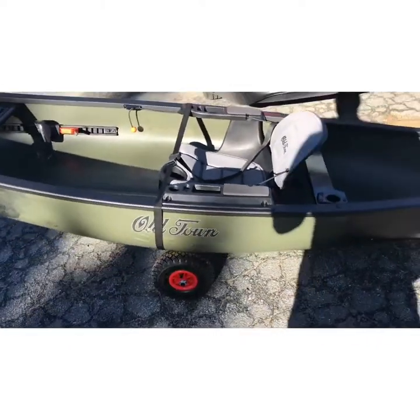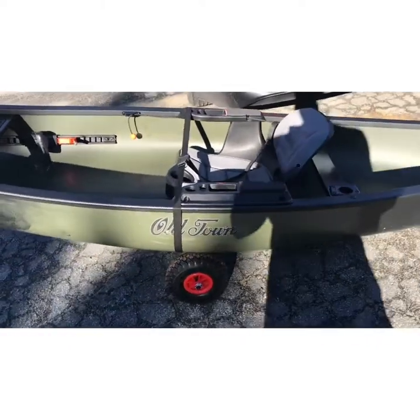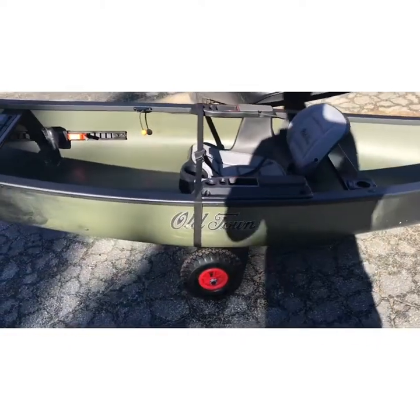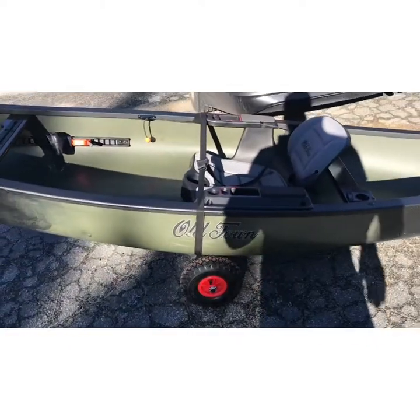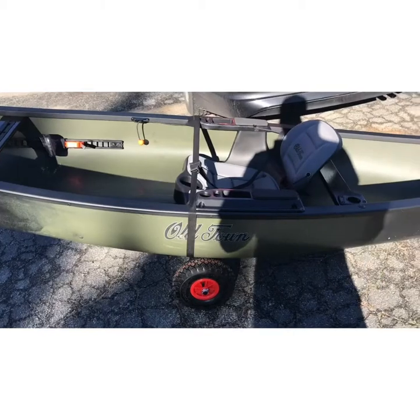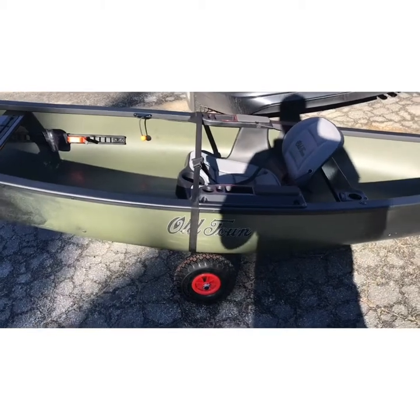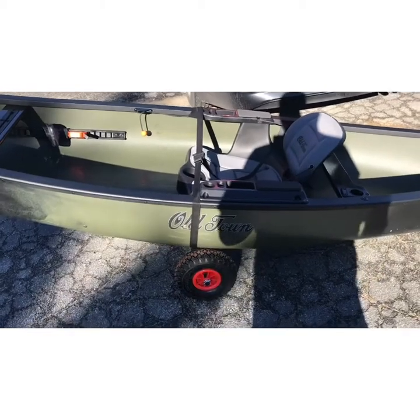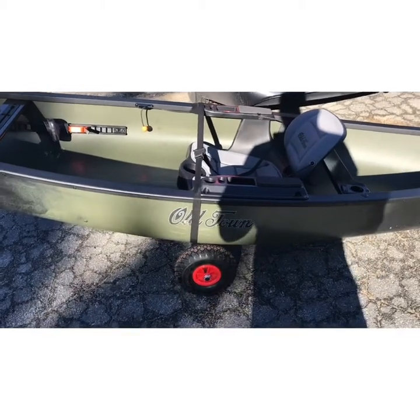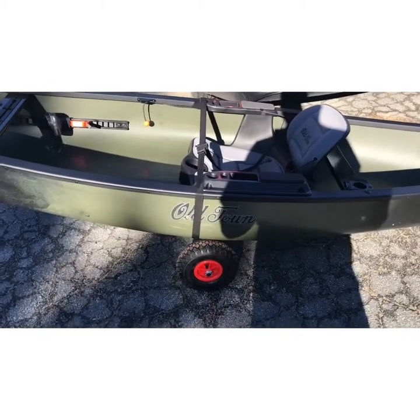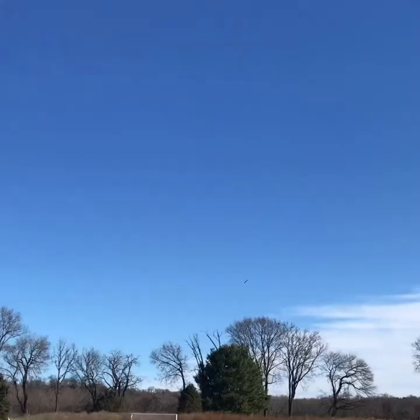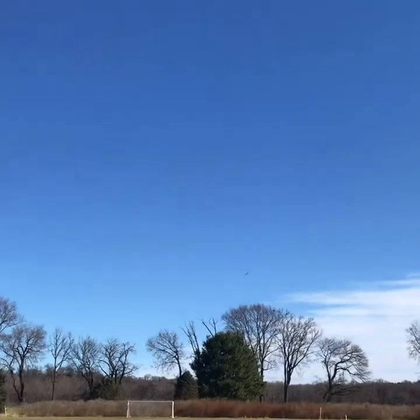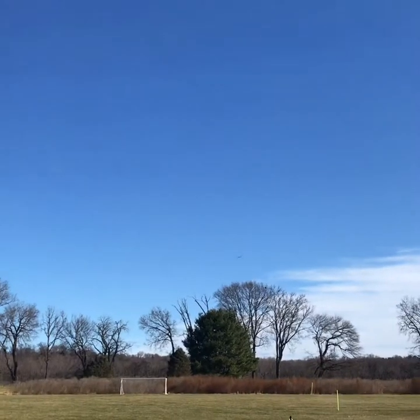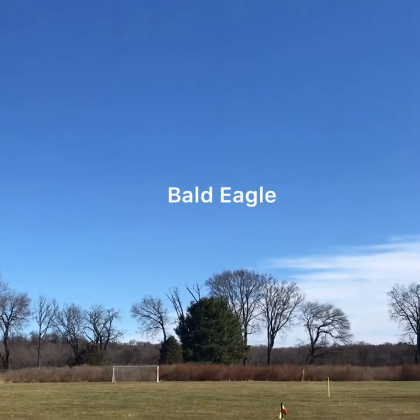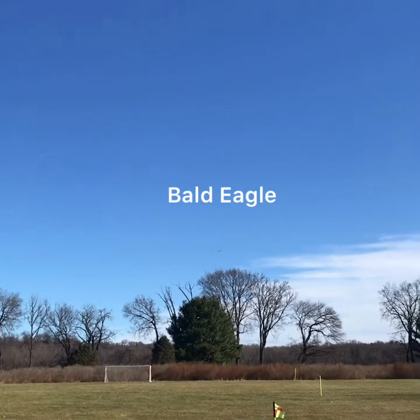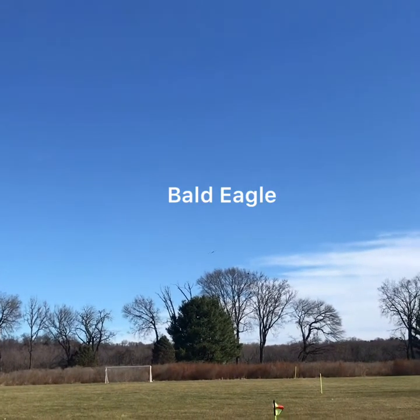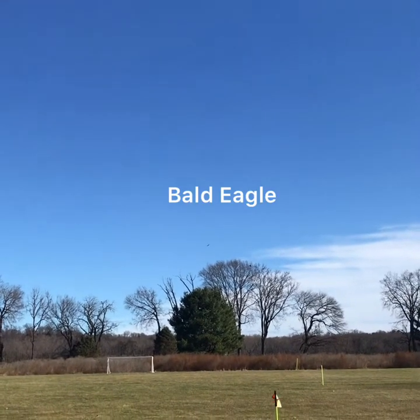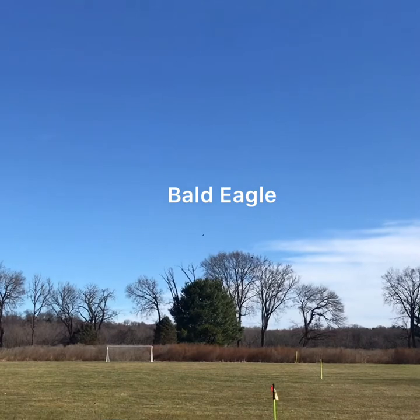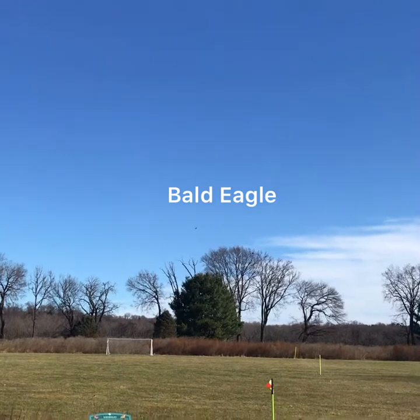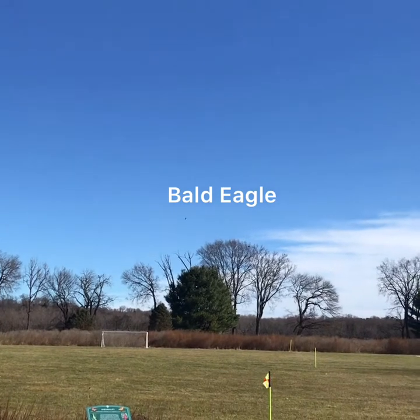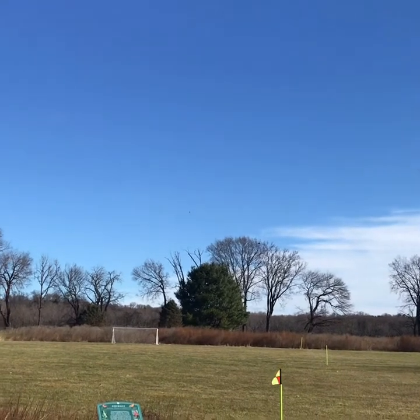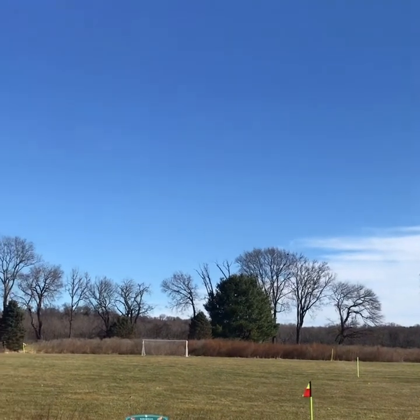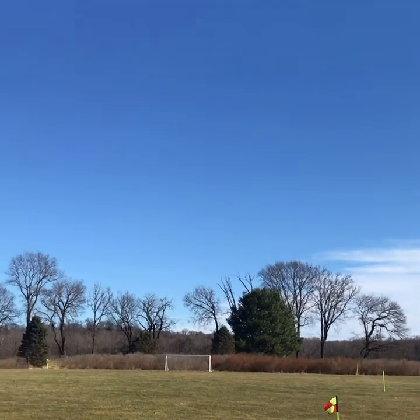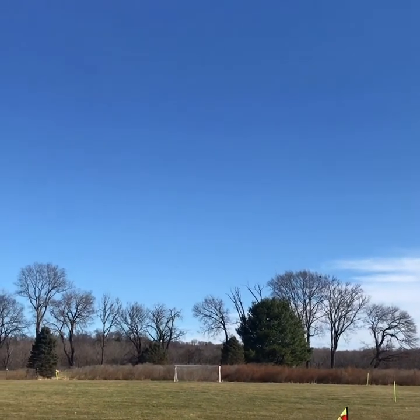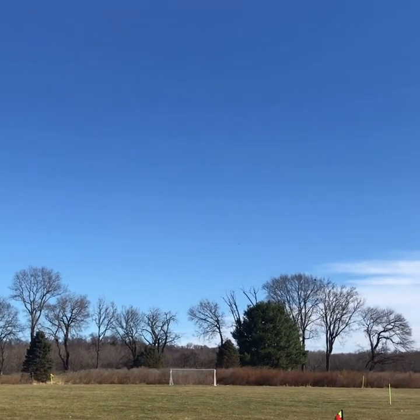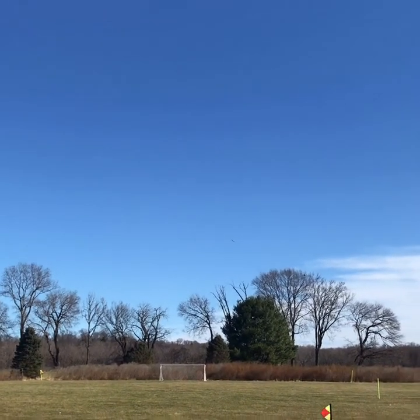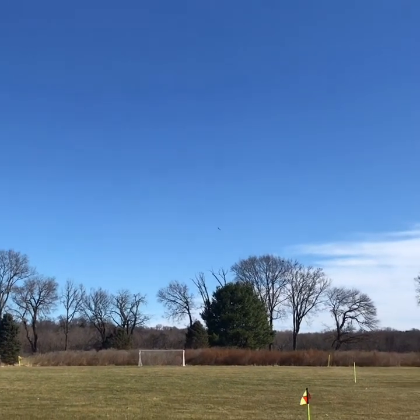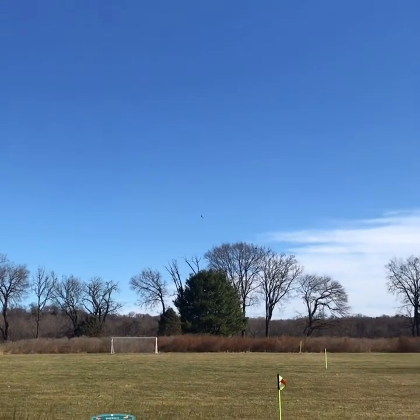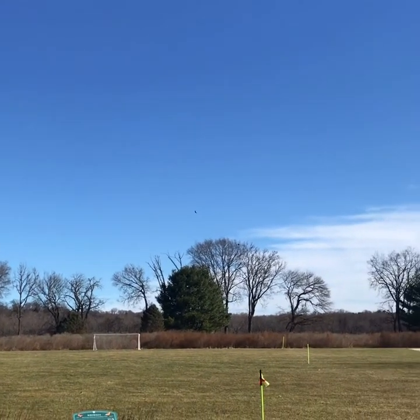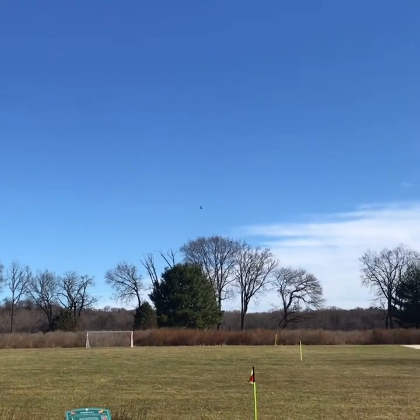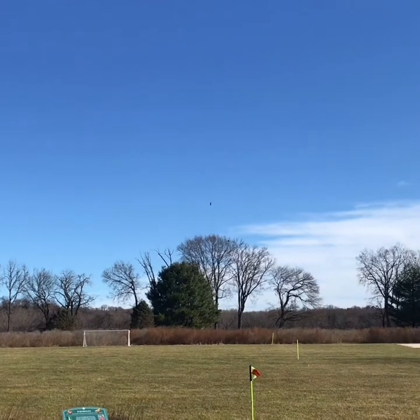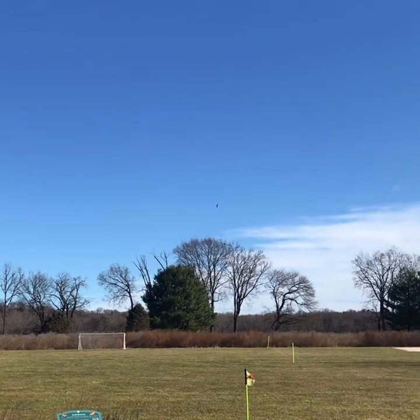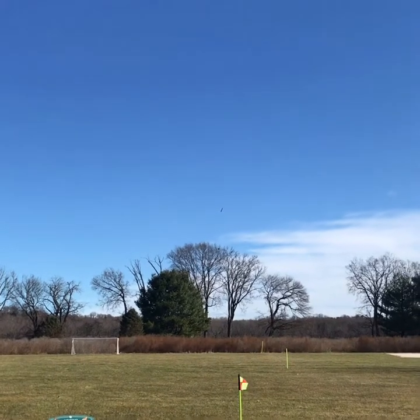I got it up on some wheelies to help me bring it down to the river. Not much better than seeing a bald eagle fly around when you're about to come out onto the river — you can see I'm right above the trees right now.